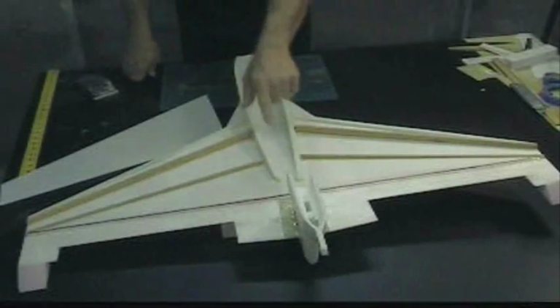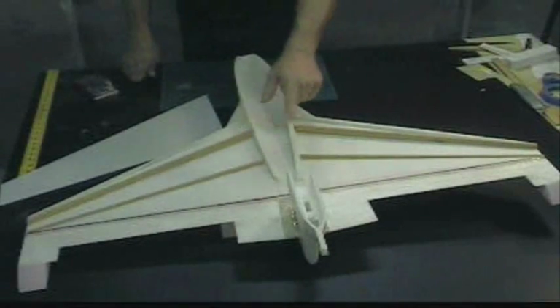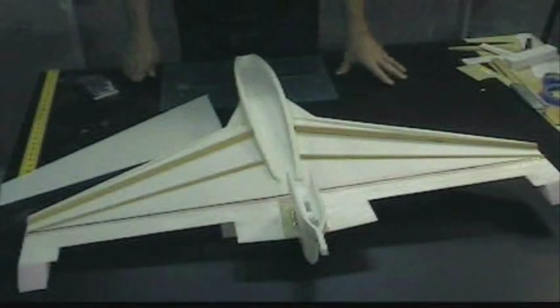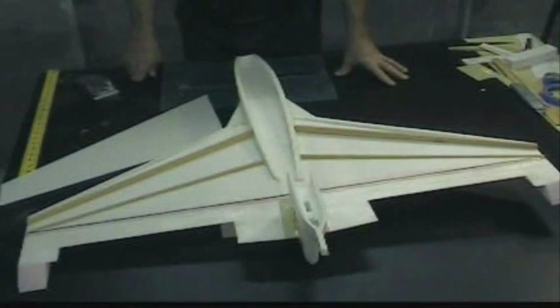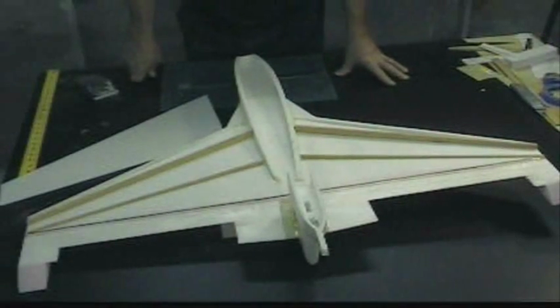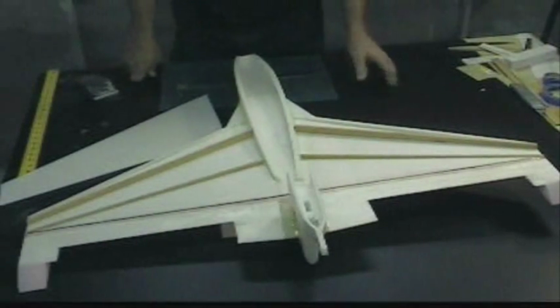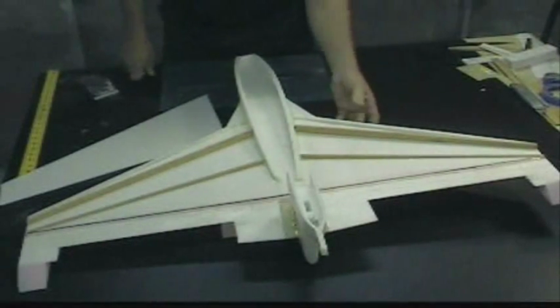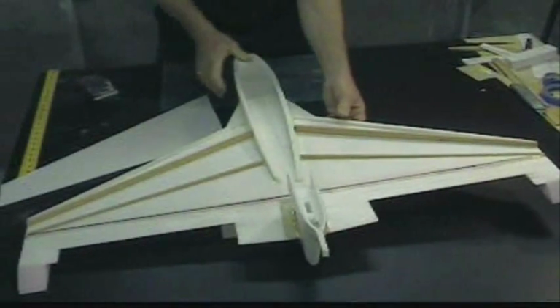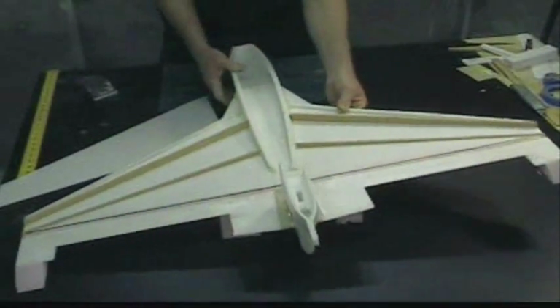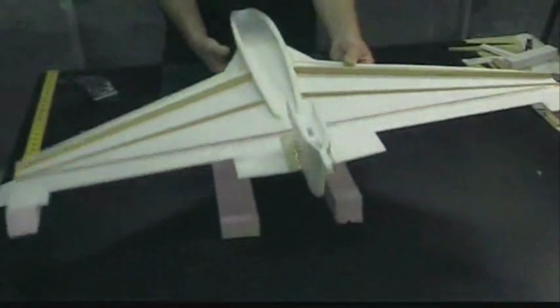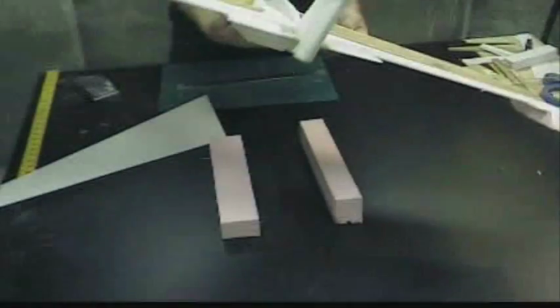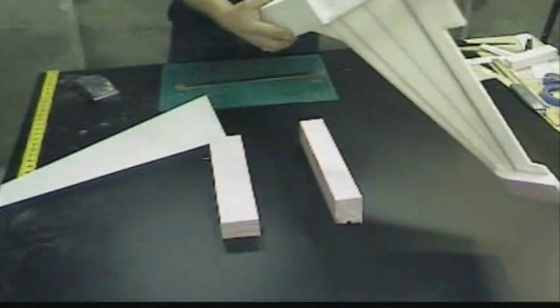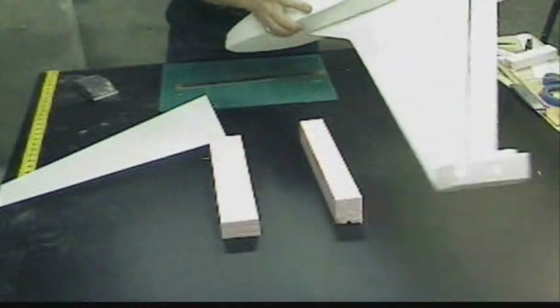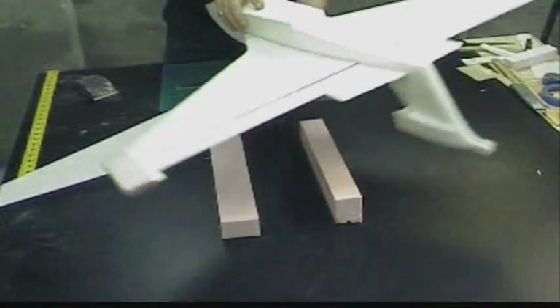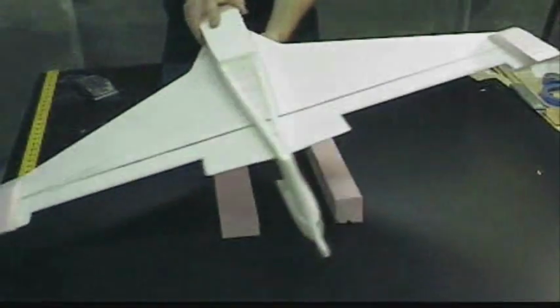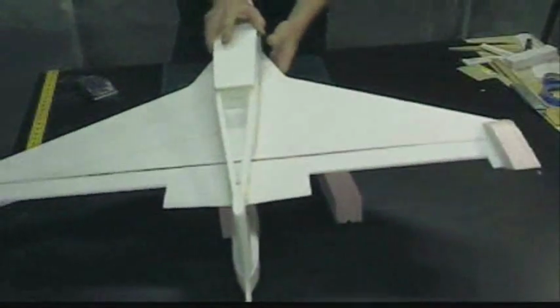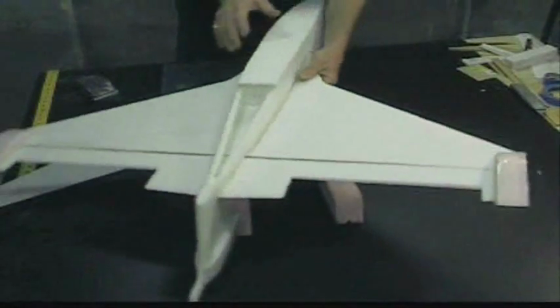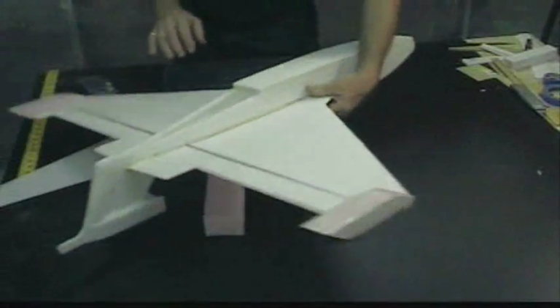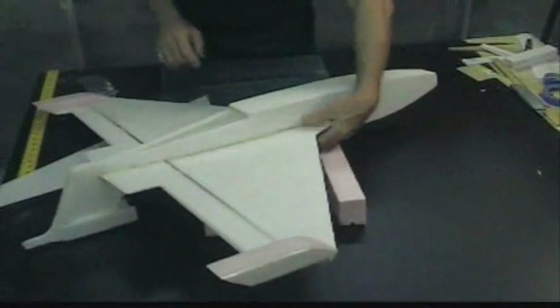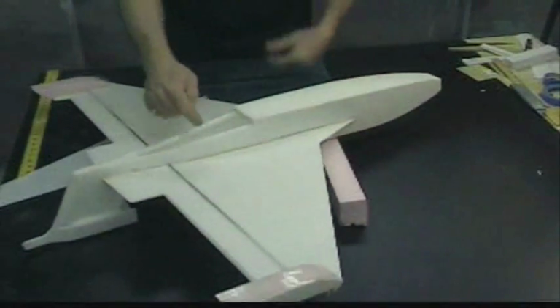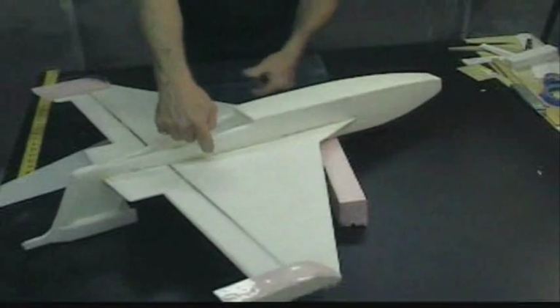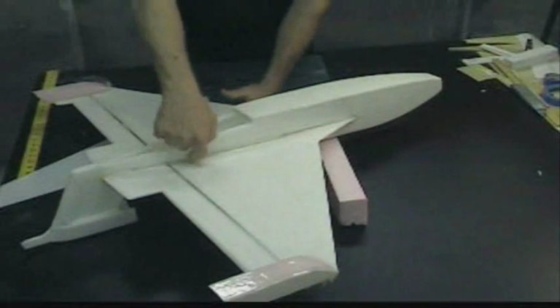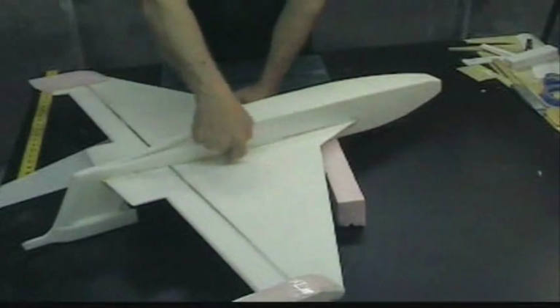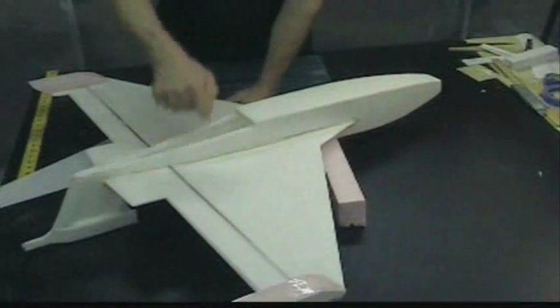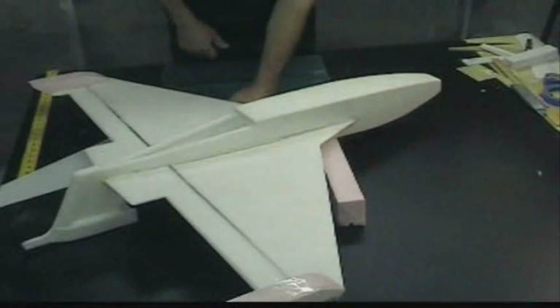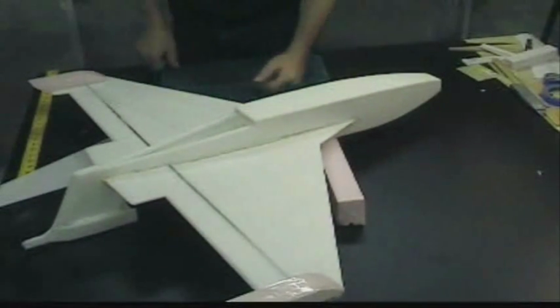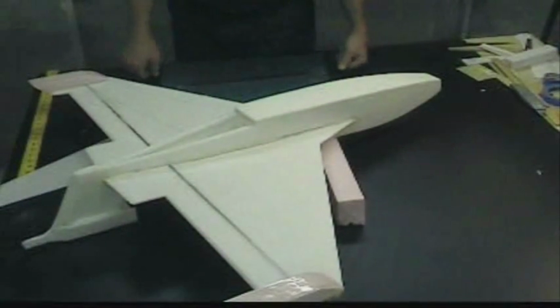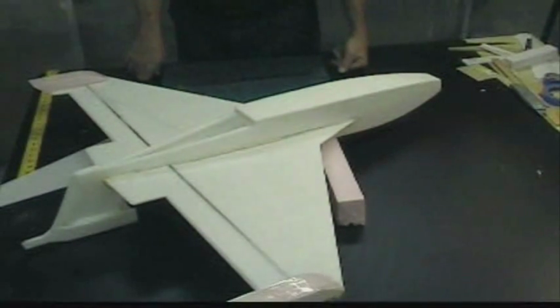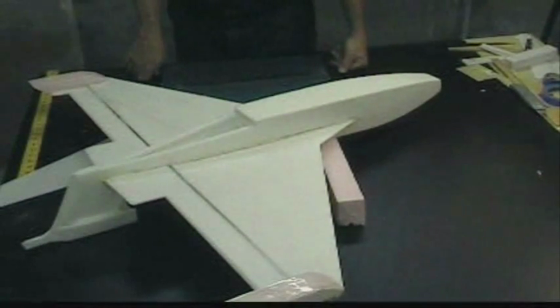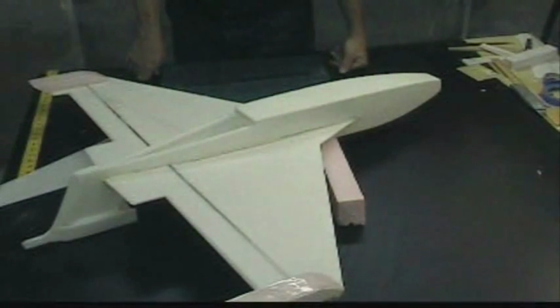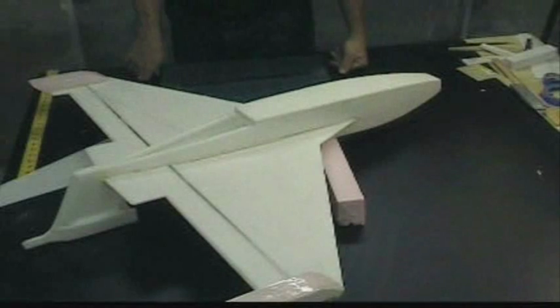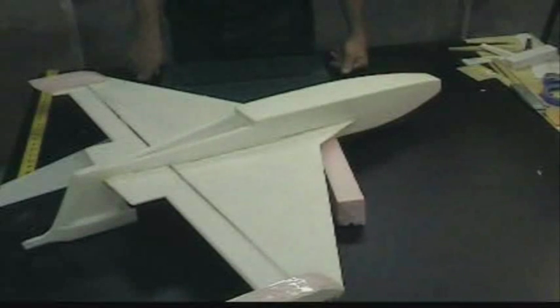The nacelle was glued on with epoxy. The fuselage and the wing were glued together with Gorilla Glue — see the foam in there? That's the way Gorilla Glue foams up.